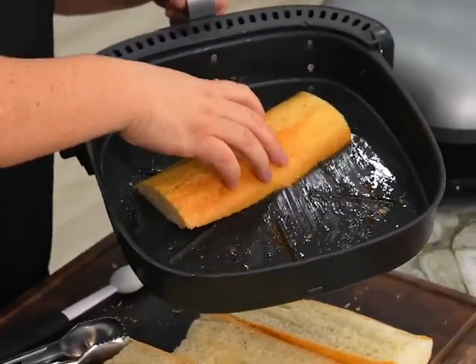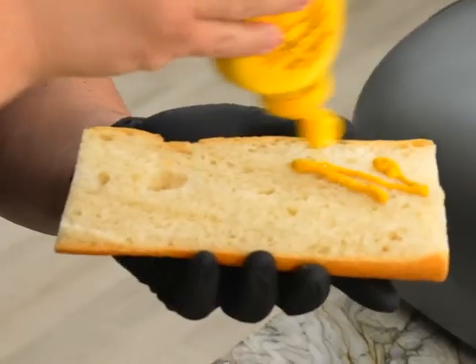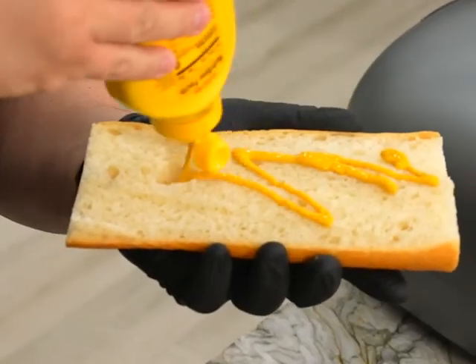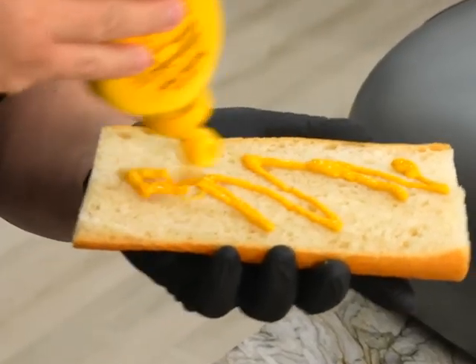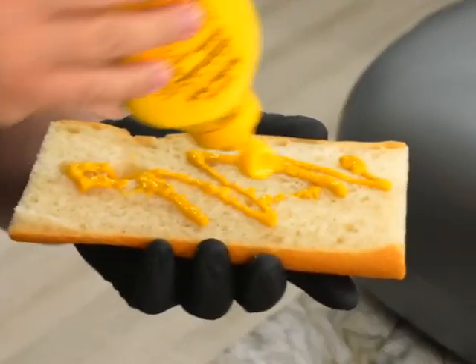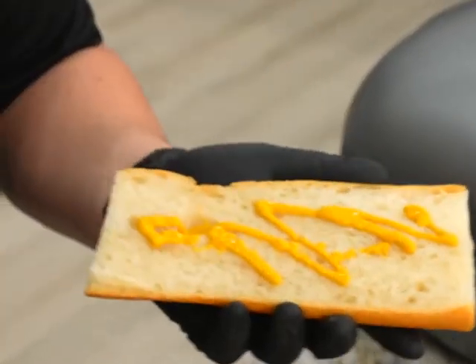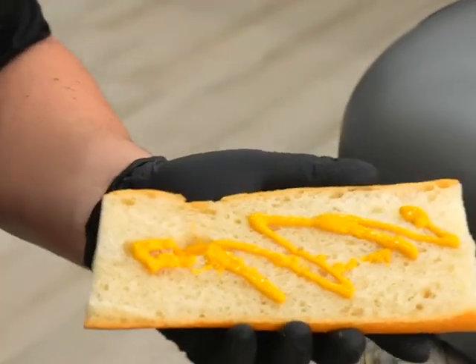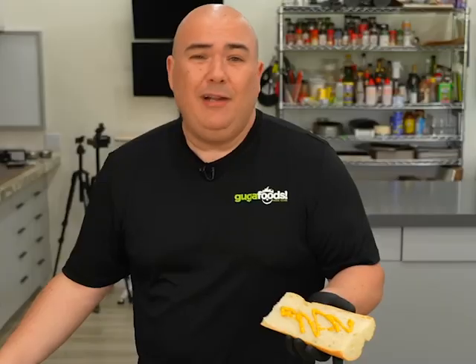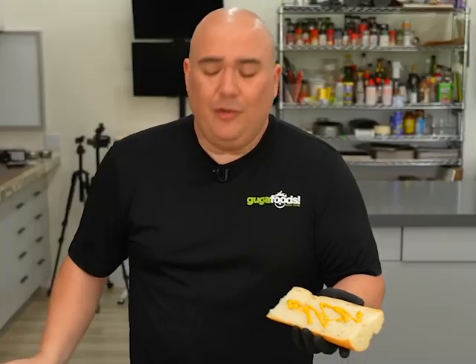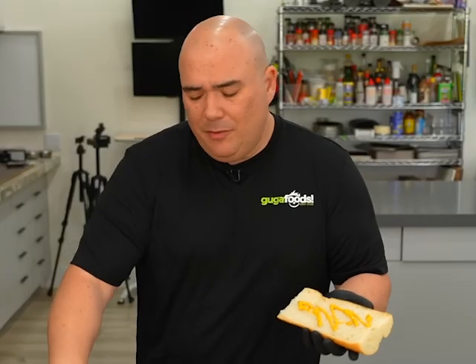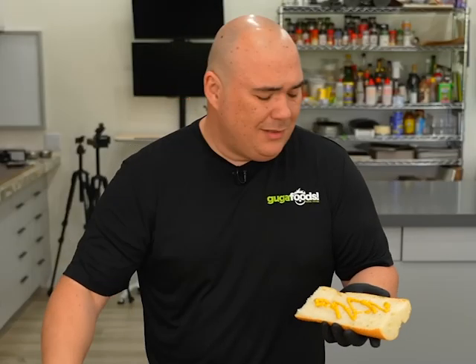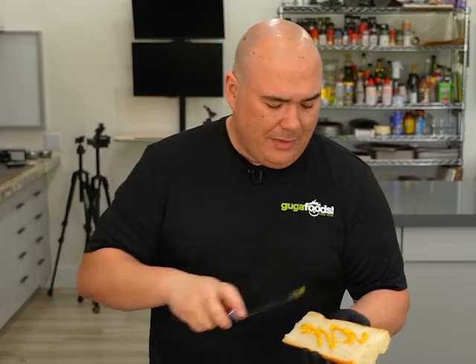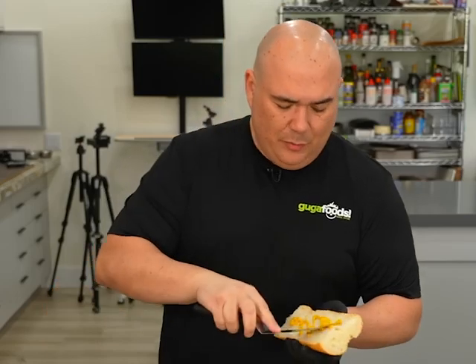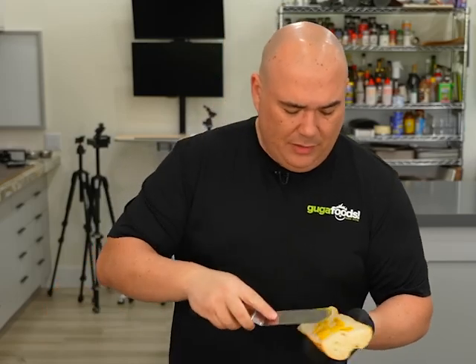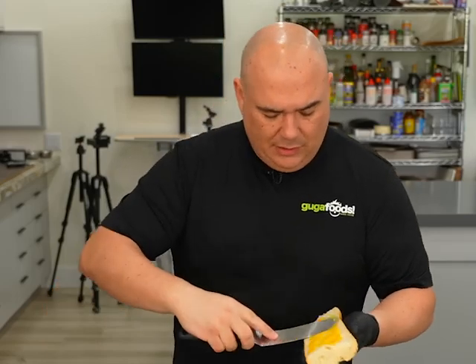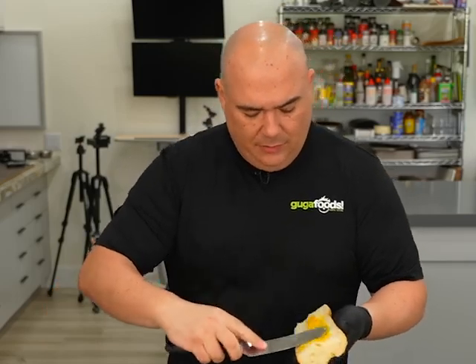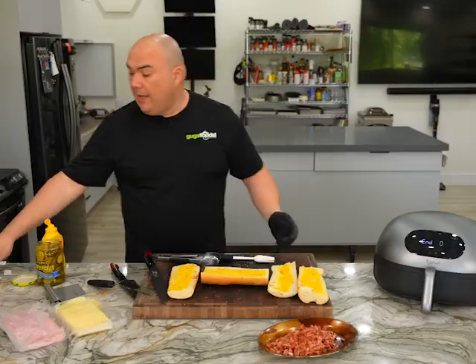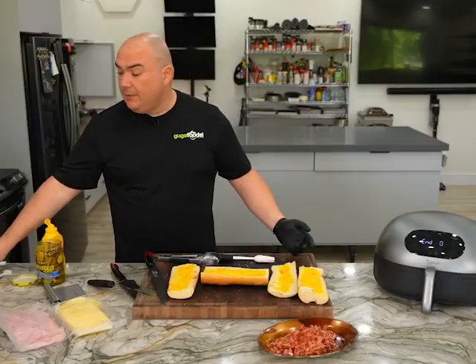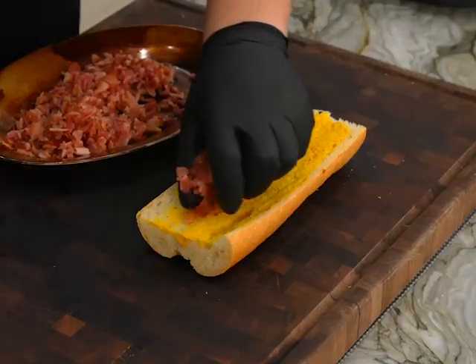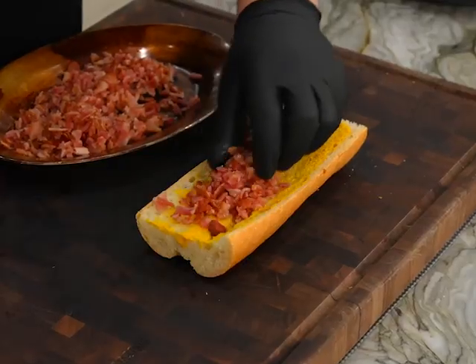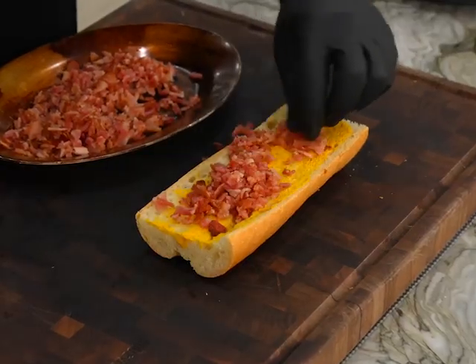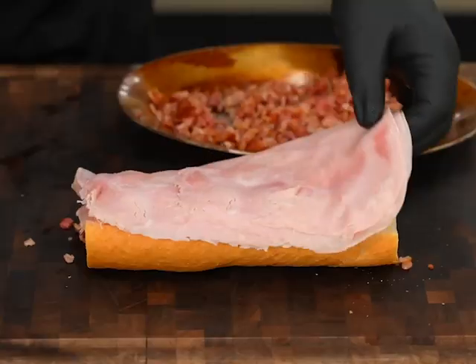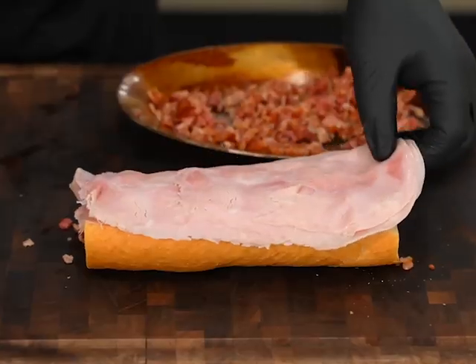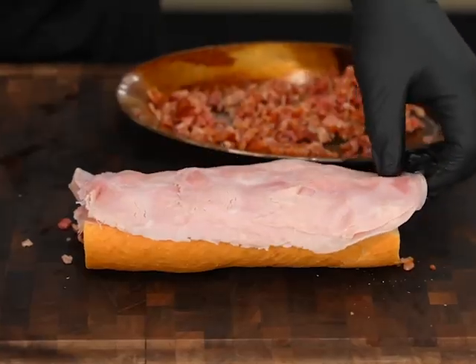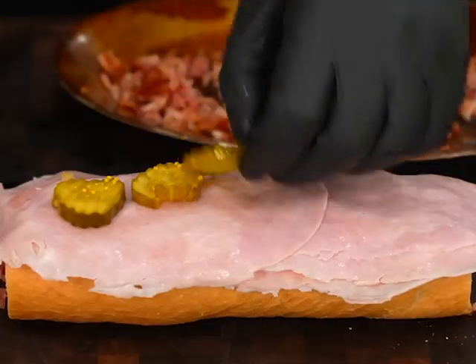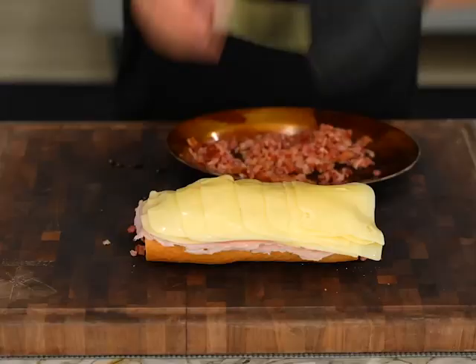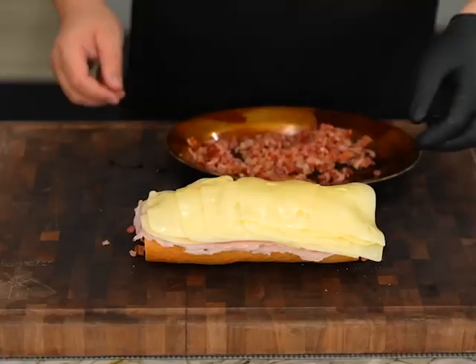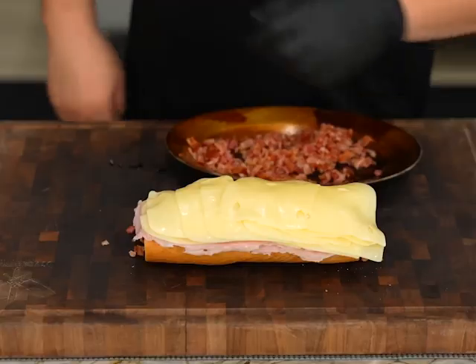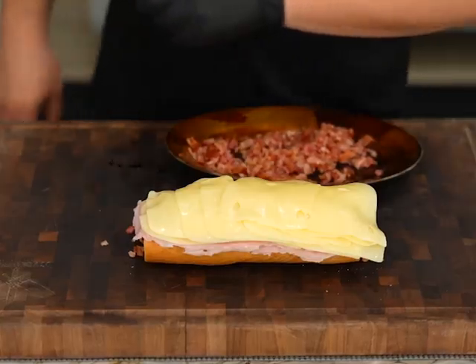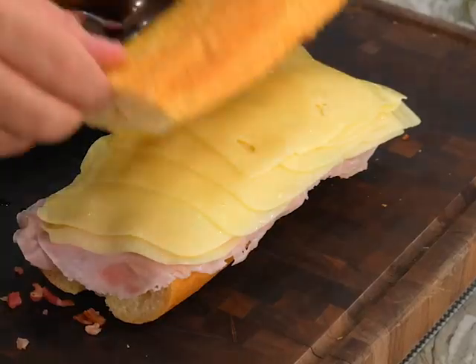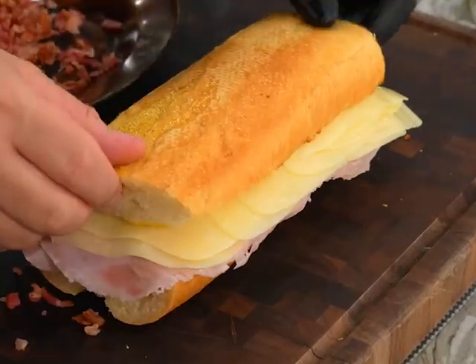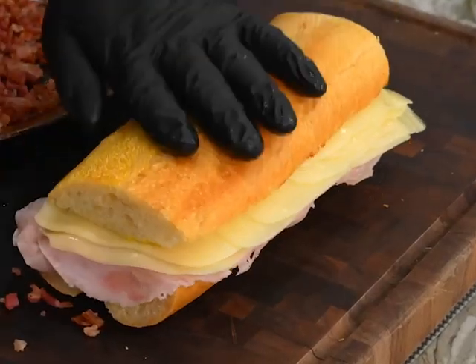Now we spread some mustard, which is traditional — but if you don't enjoy mustard, don't put it, it's all good. Now we add a good amount of bacon followed by ham, pickles, Swiss cheese, and top it up with the bun.